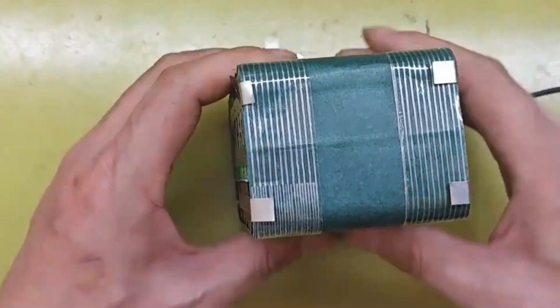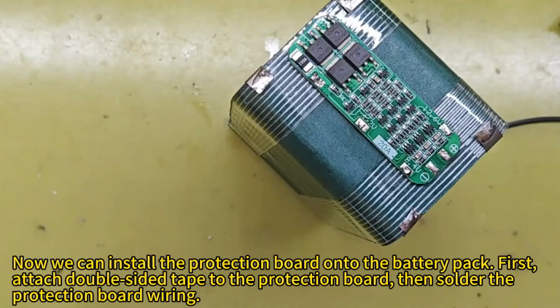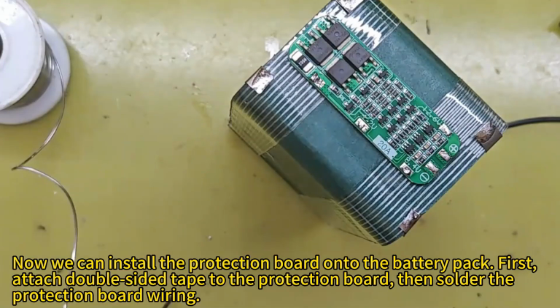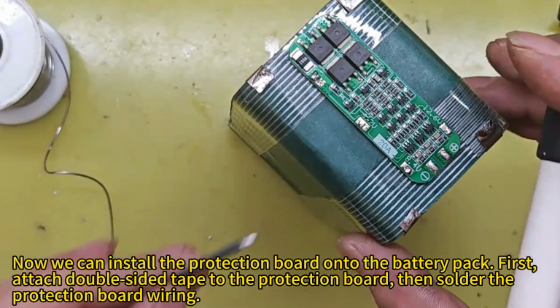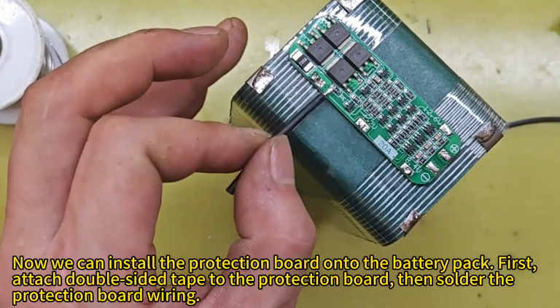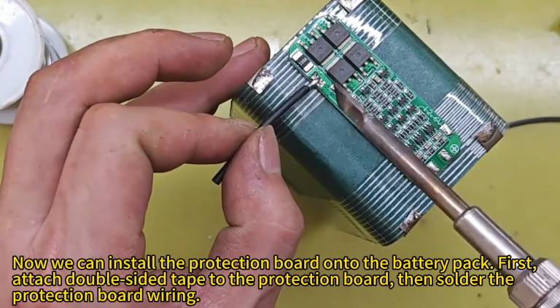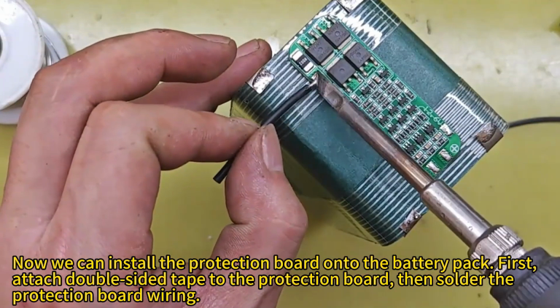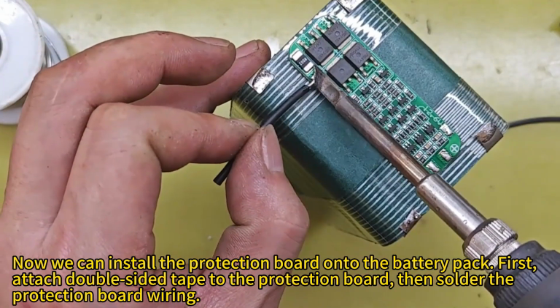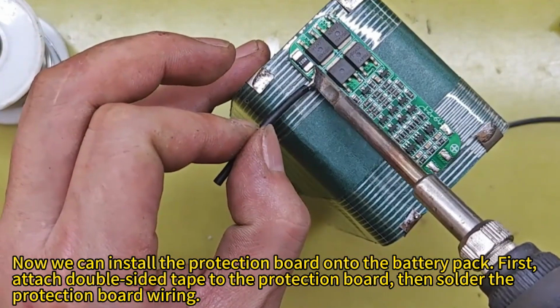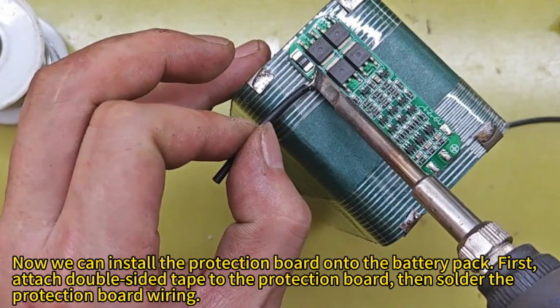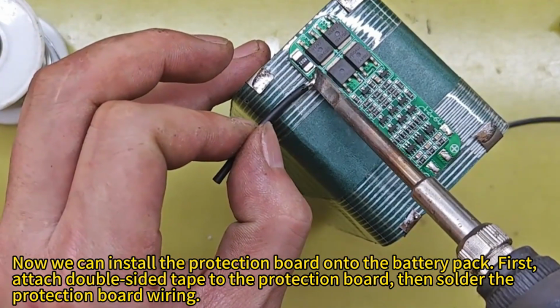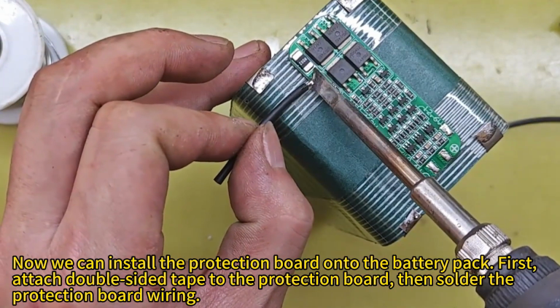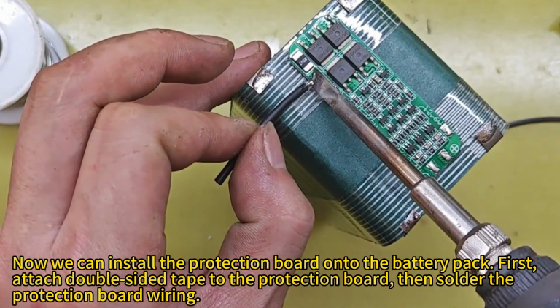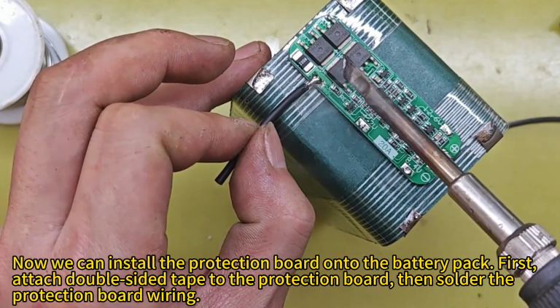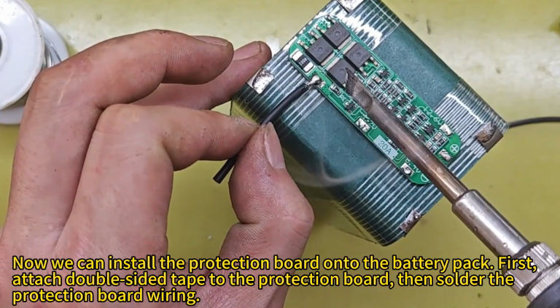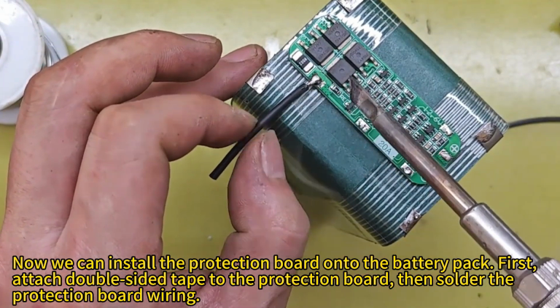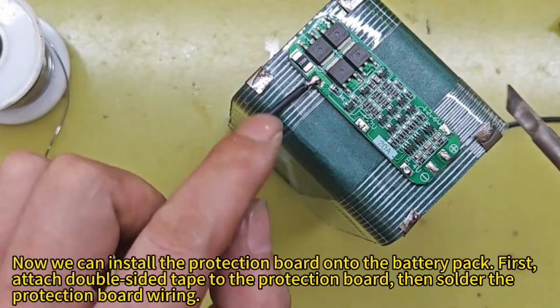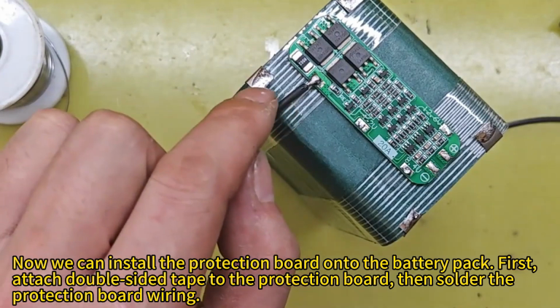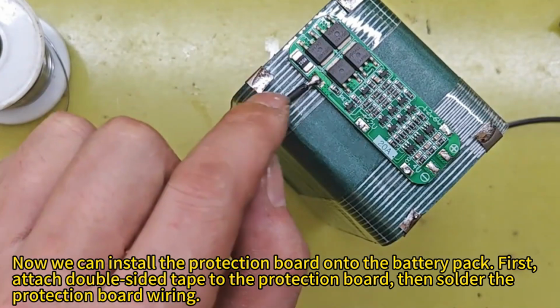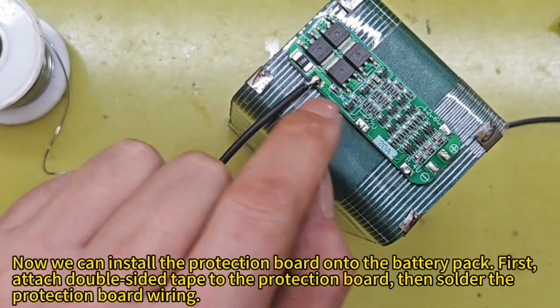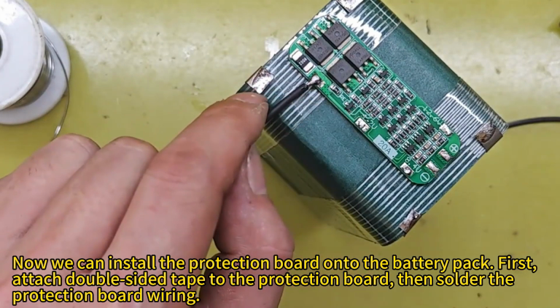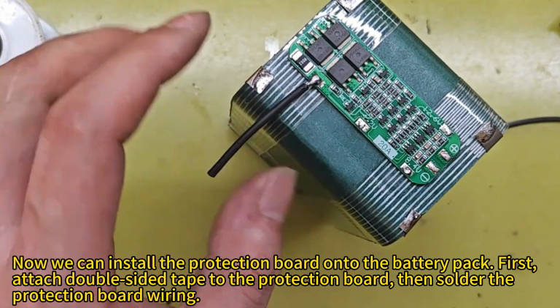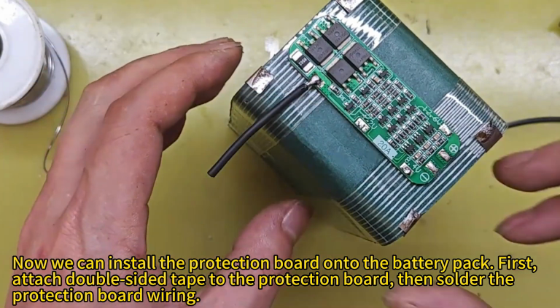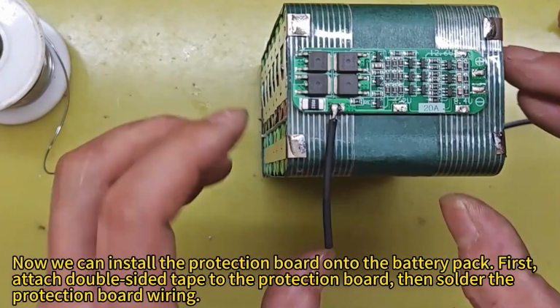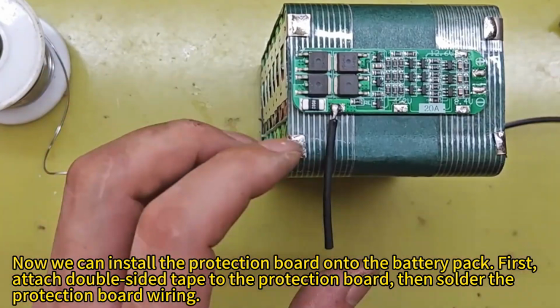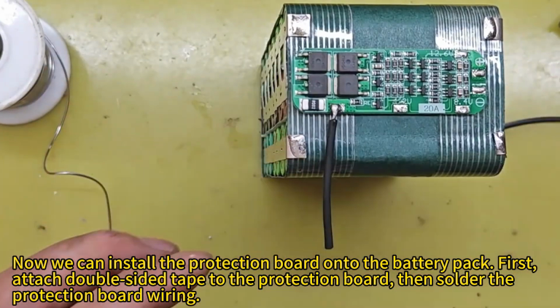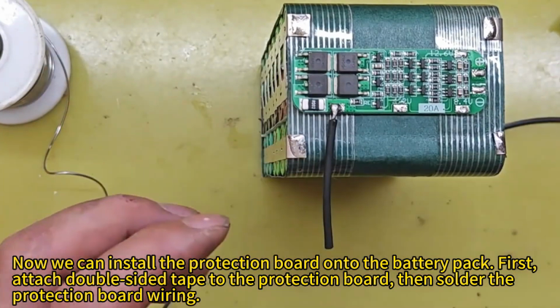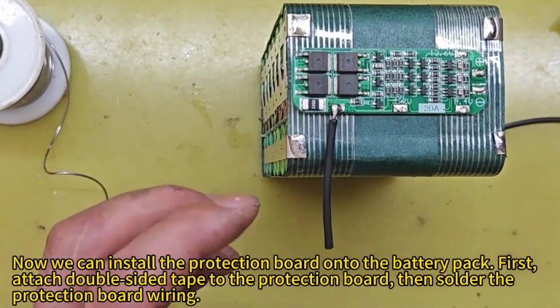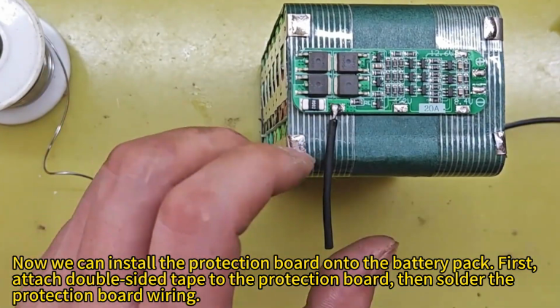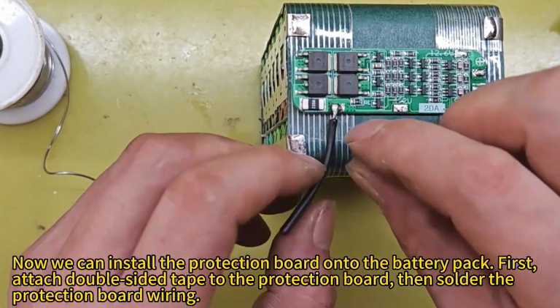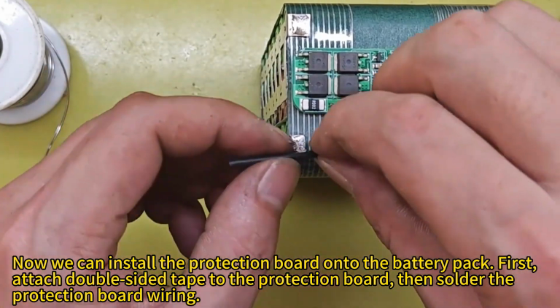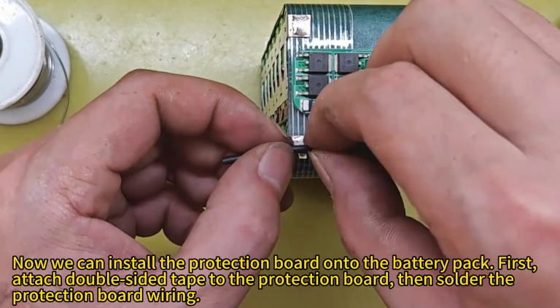Now we can install the protection board onto the battery pack. First, attach double-sided tape to the protection board, then solder the protection board wiring.